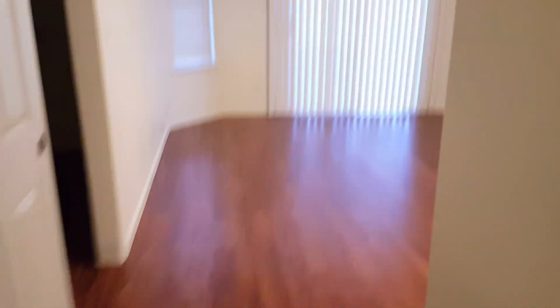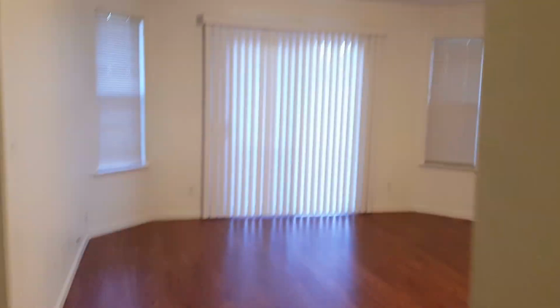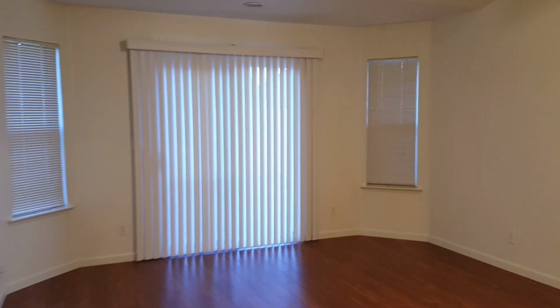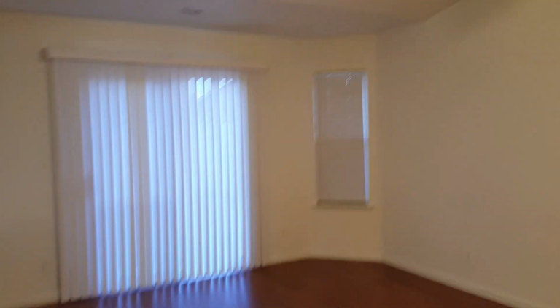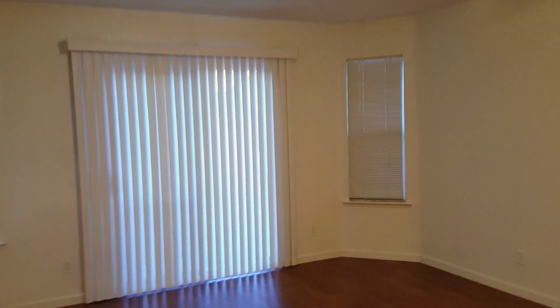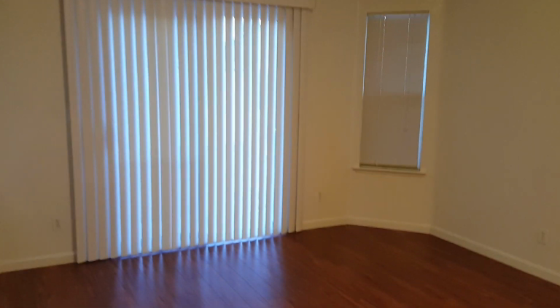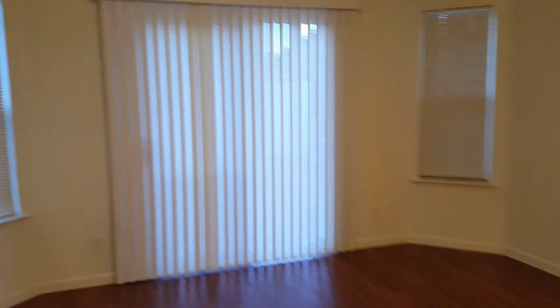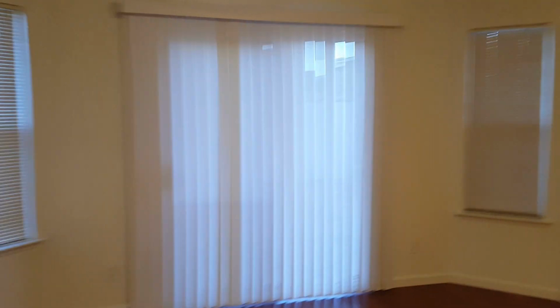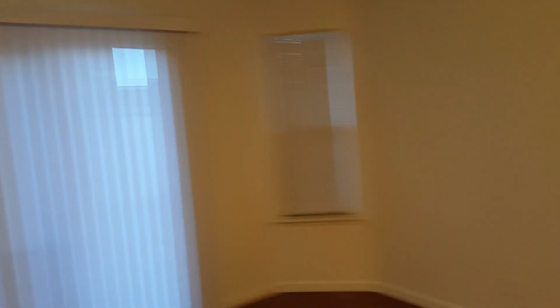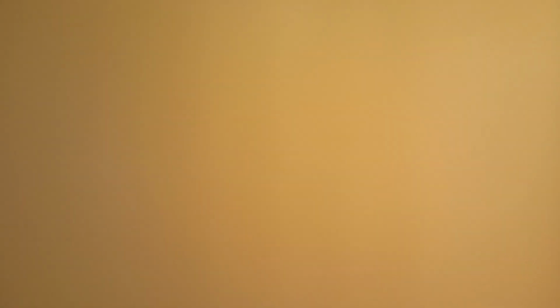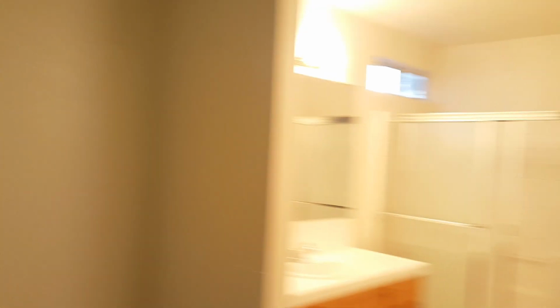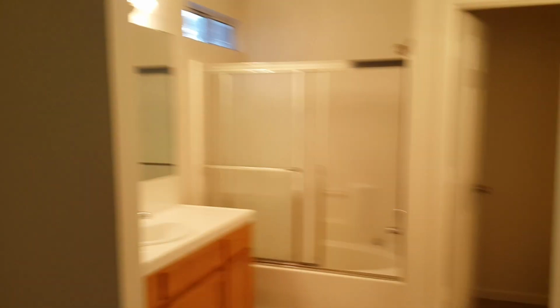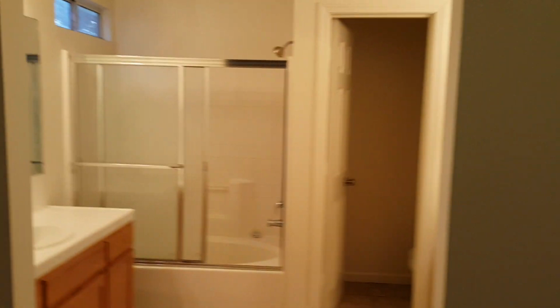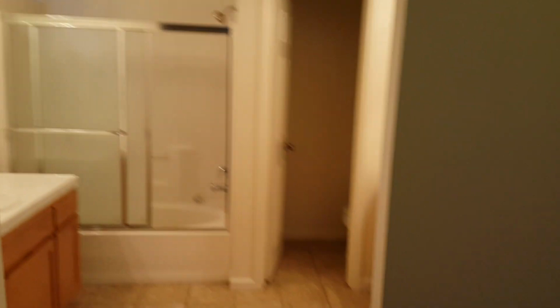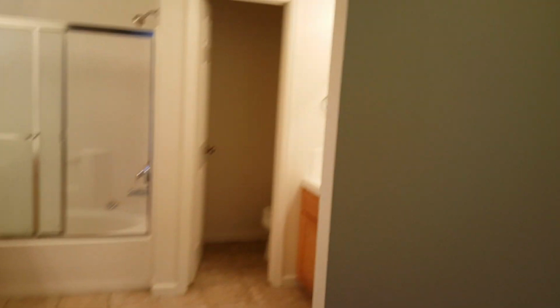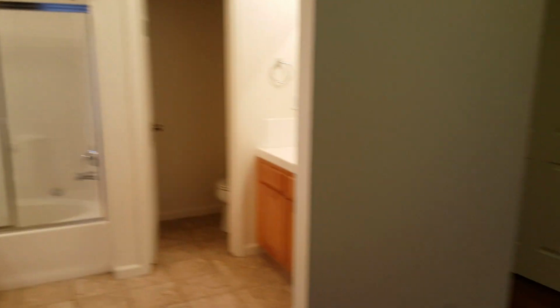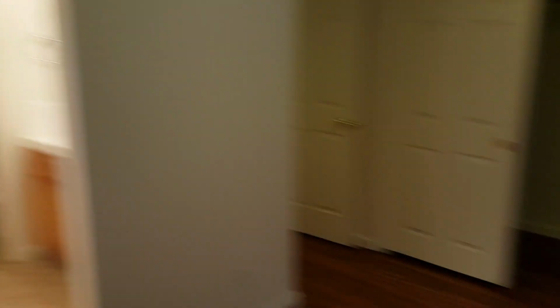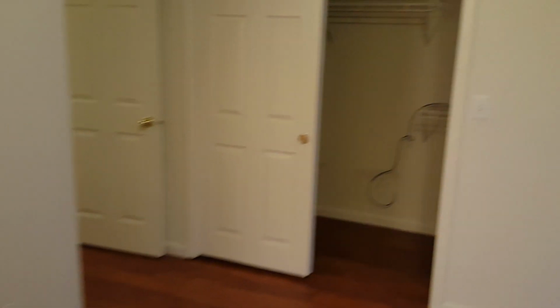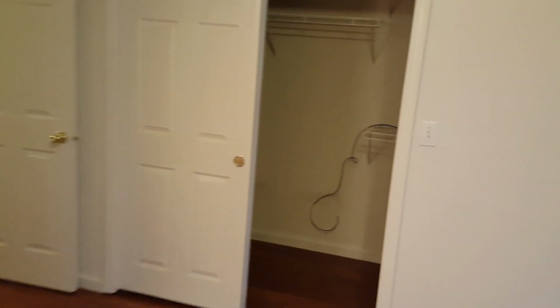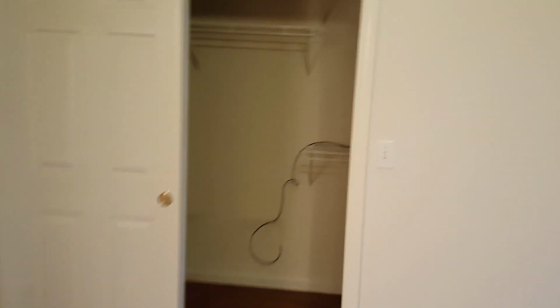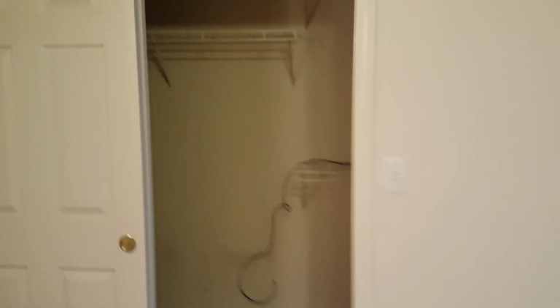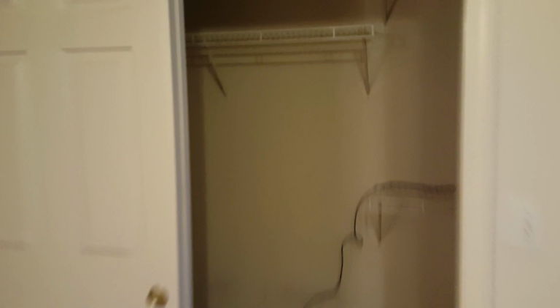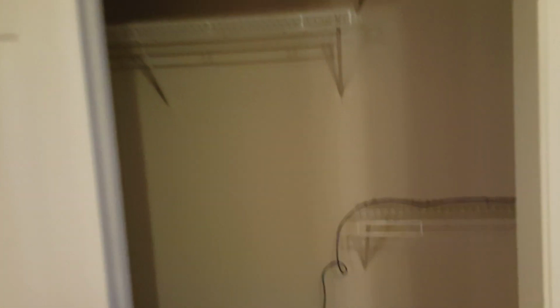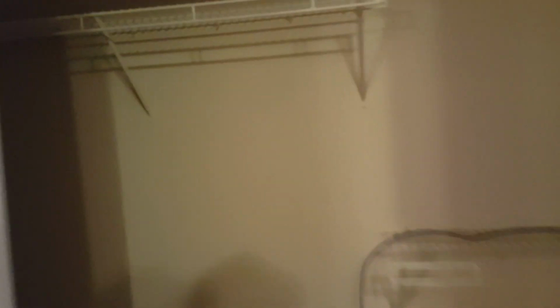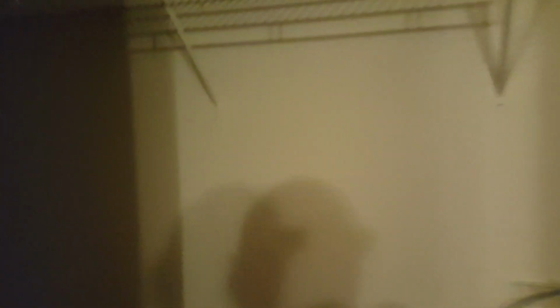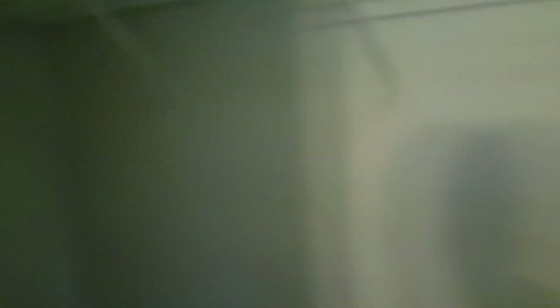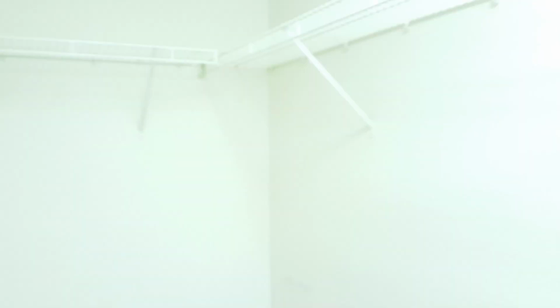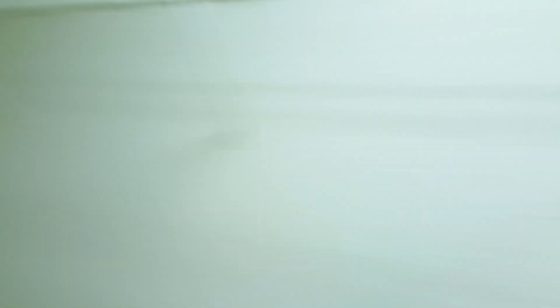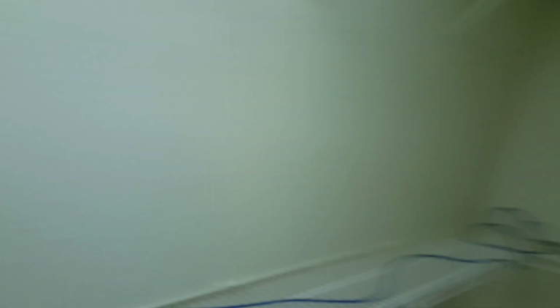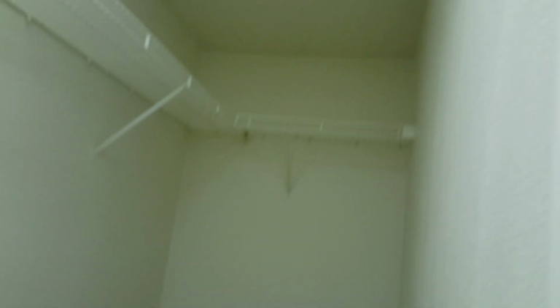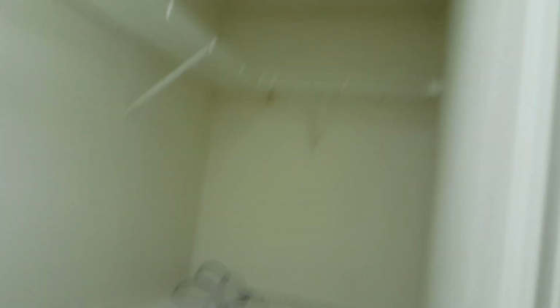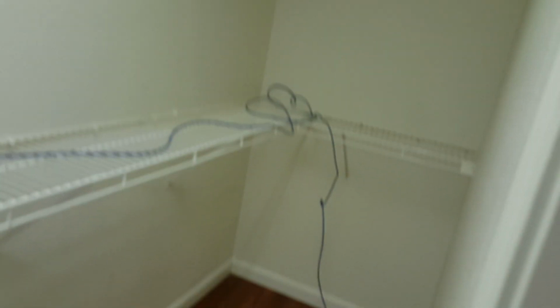The master bedroom has an entry to the backyard, has a bathroom, and a giant closet. Oh, and it has a light.